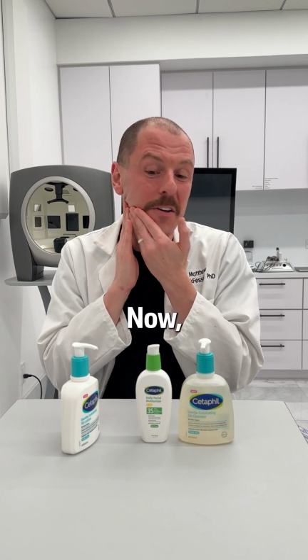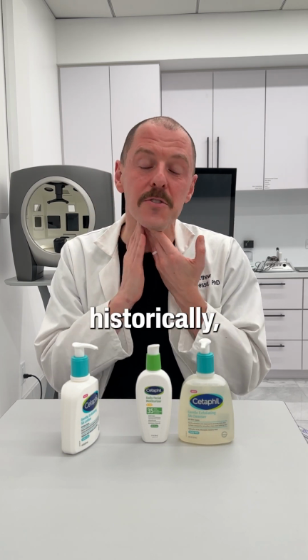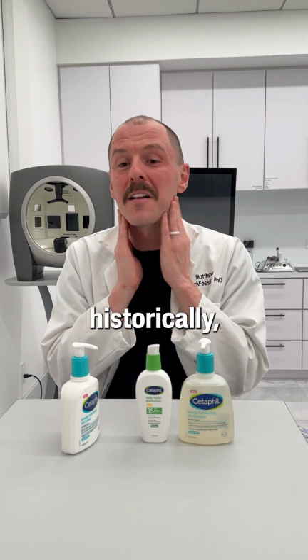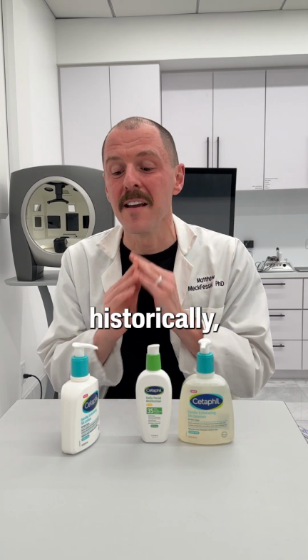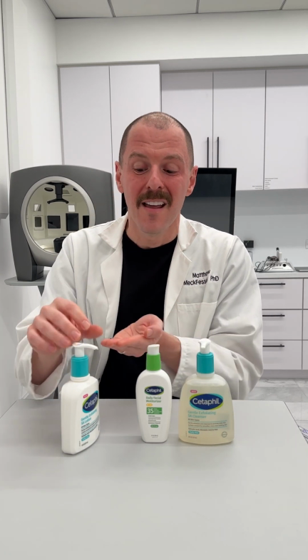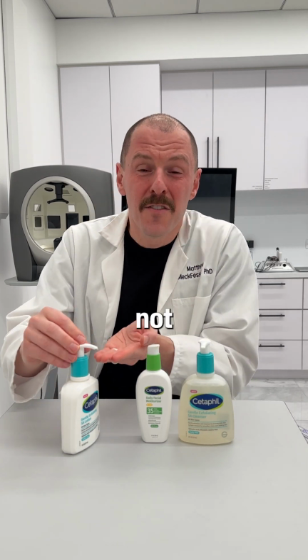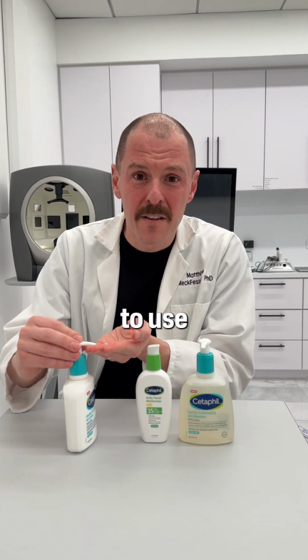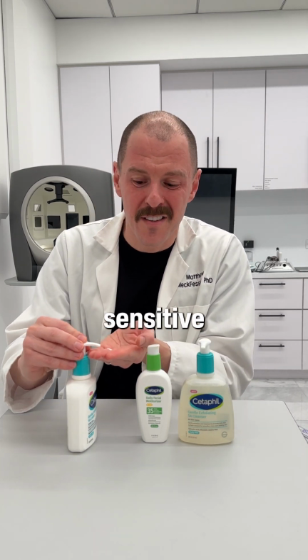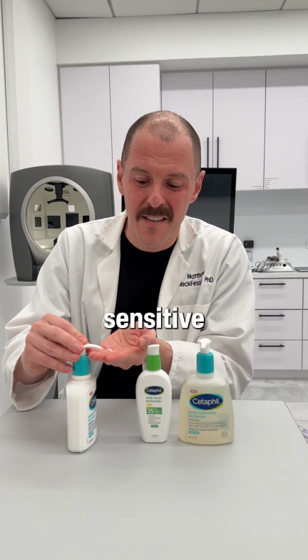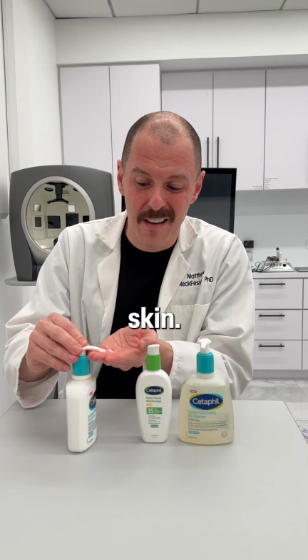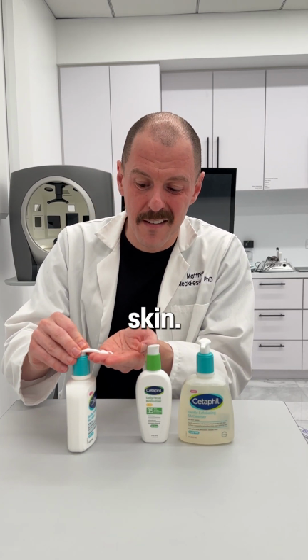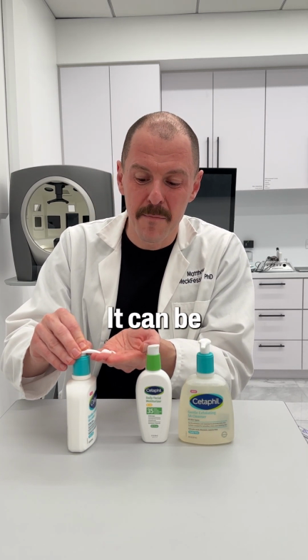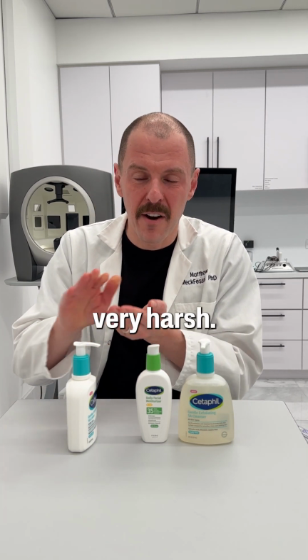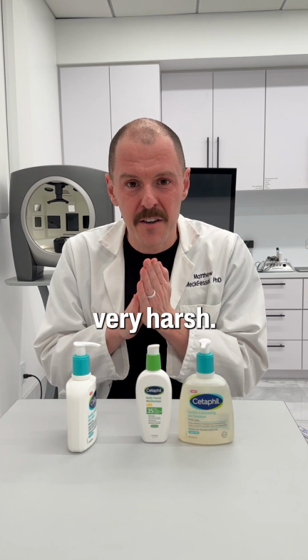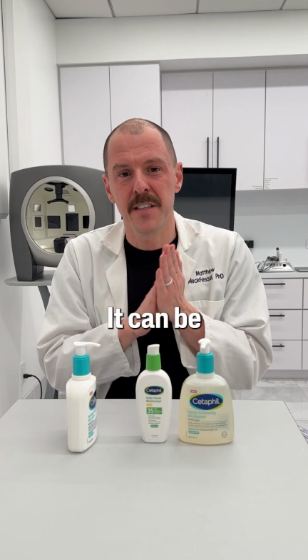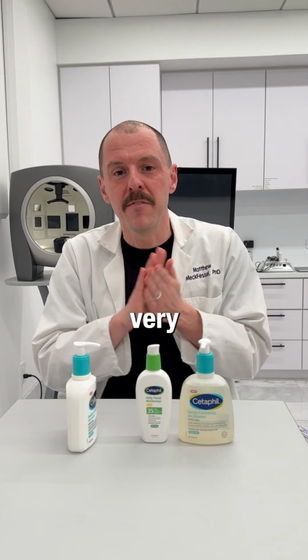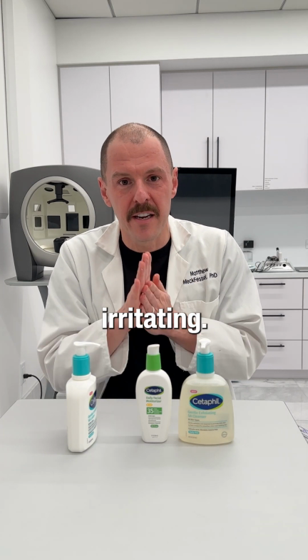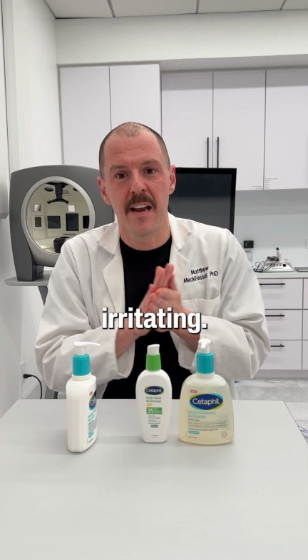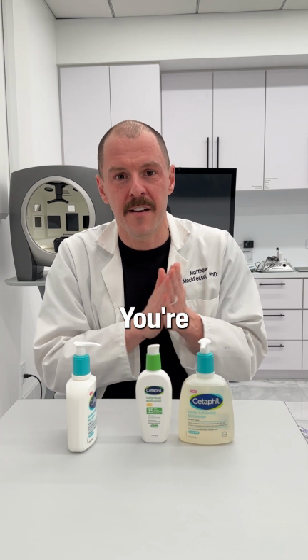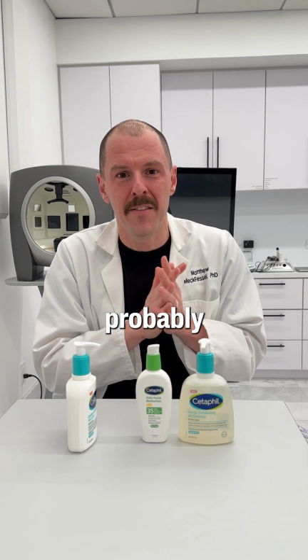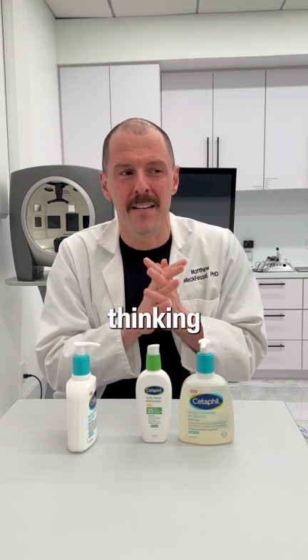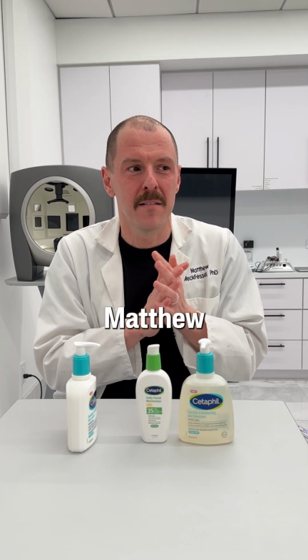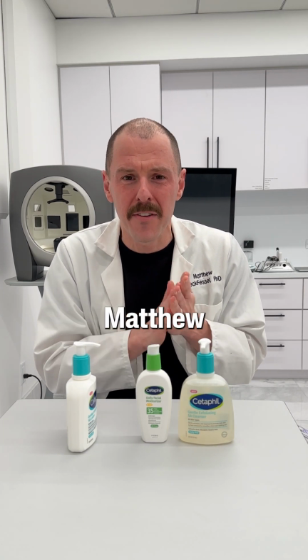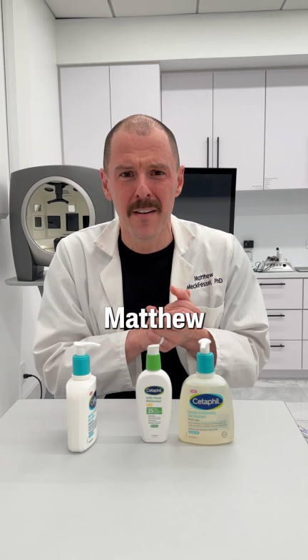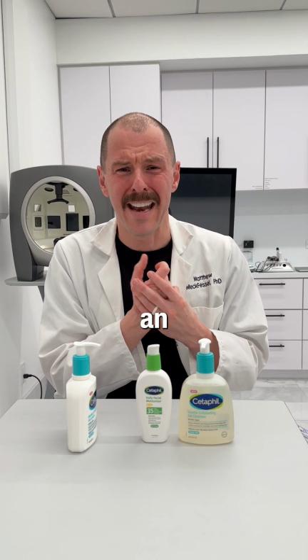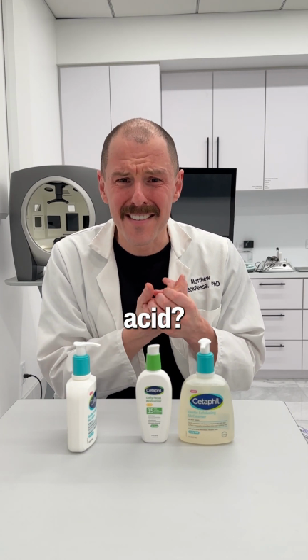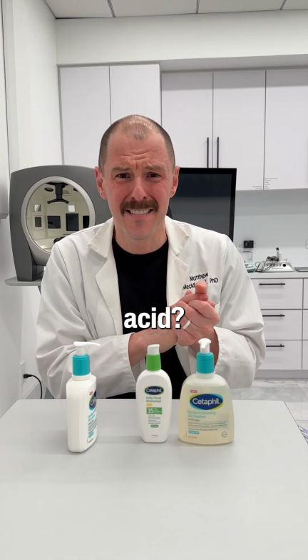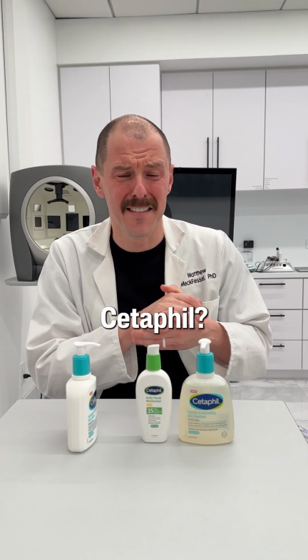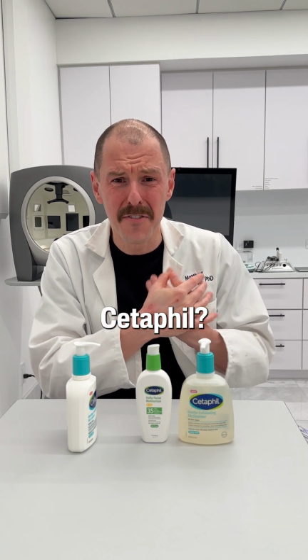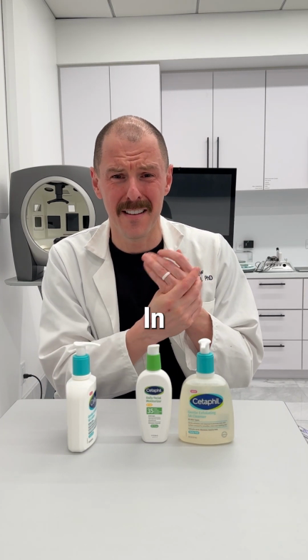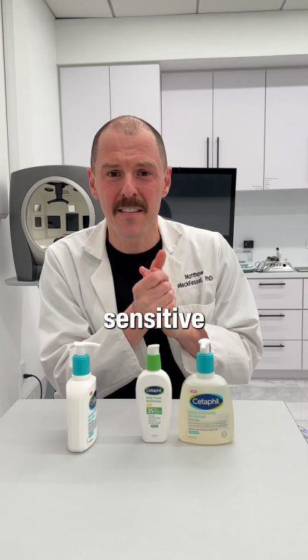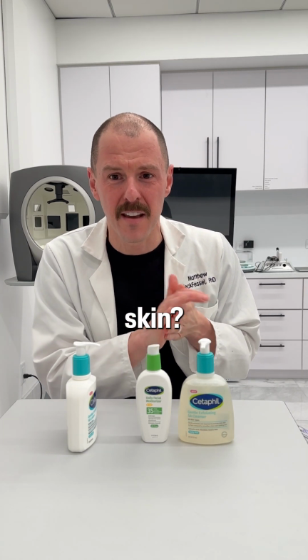Now, historically, you've not been able to use this on sensitive skin. It can be very harsh. It can be very irritating. You're probably thinking, Matthew, an acid, and Cetaphil, and sensitive skin.